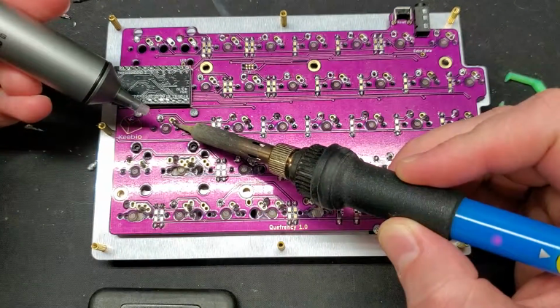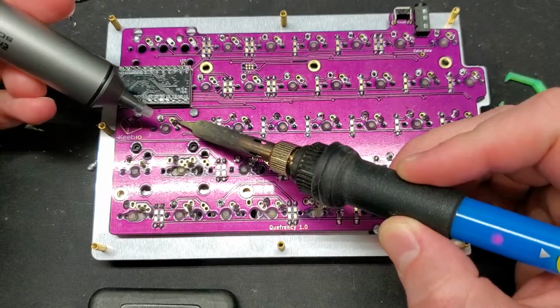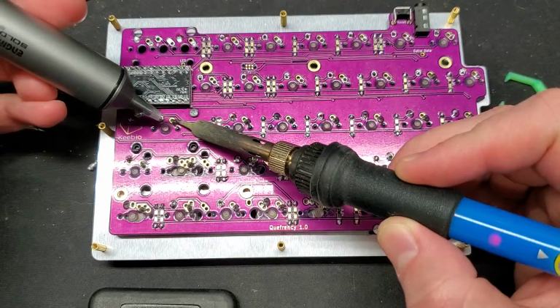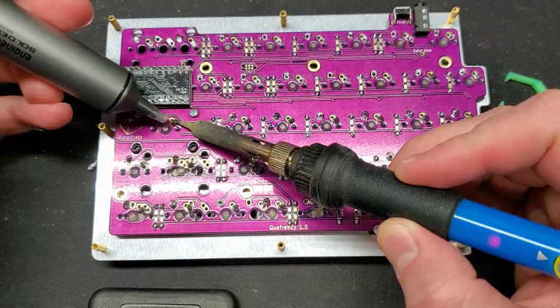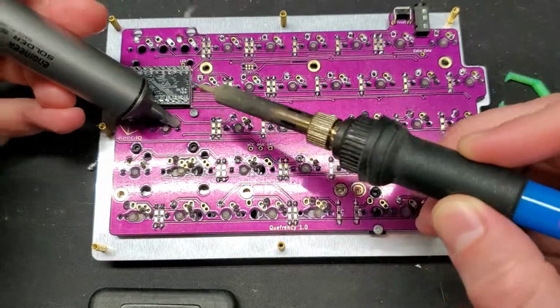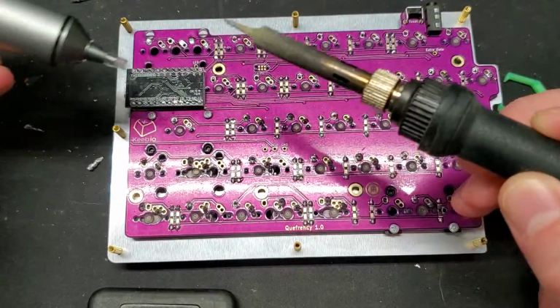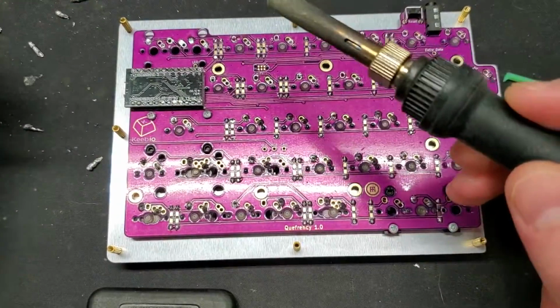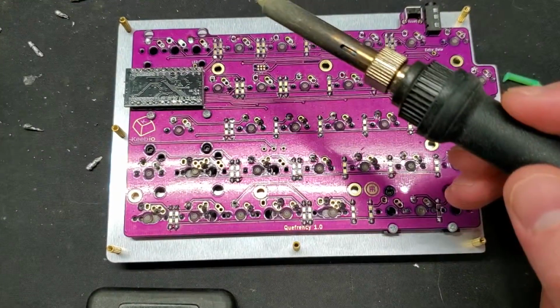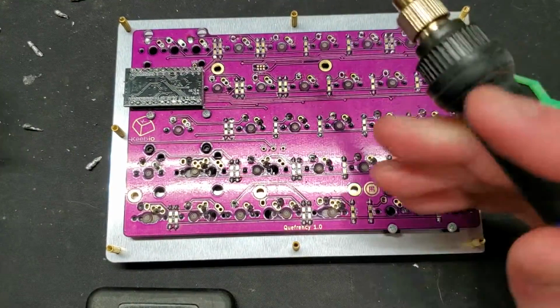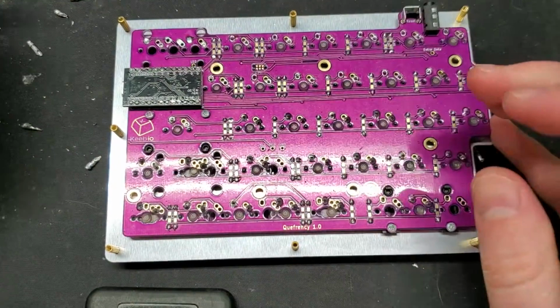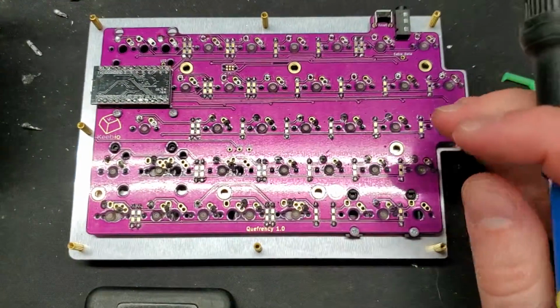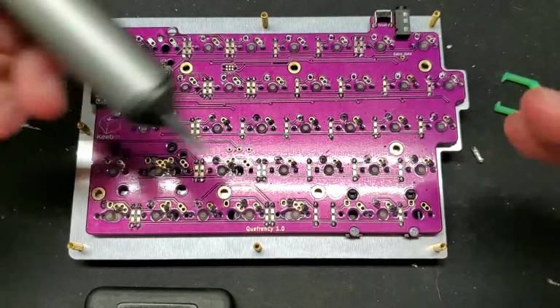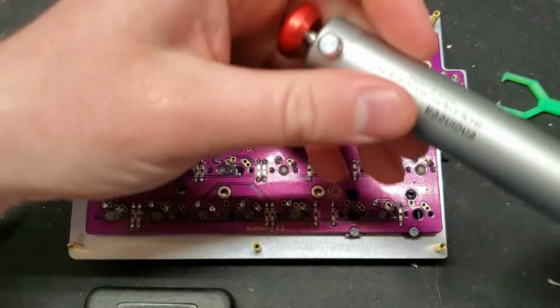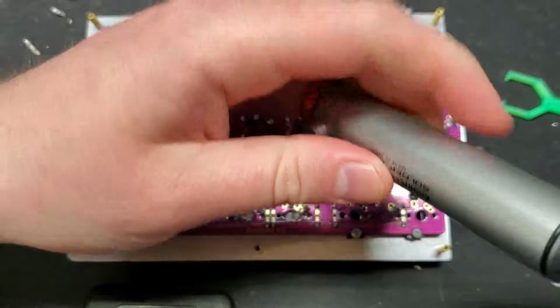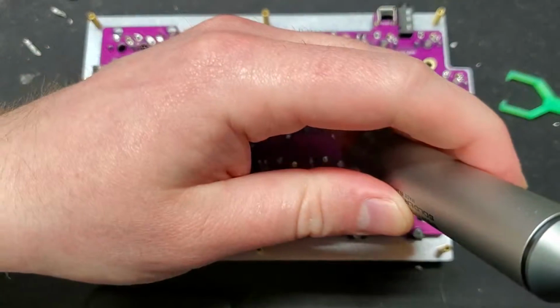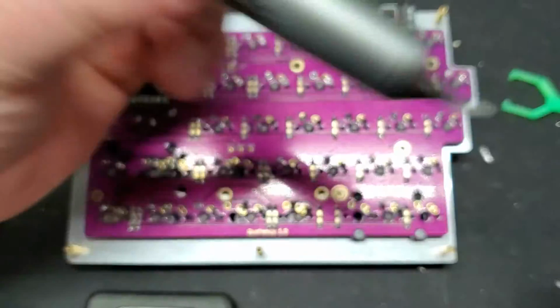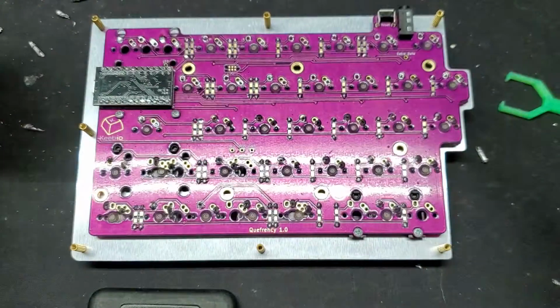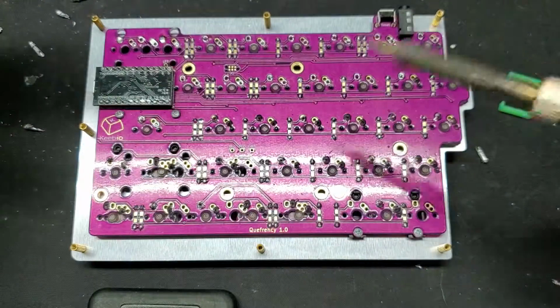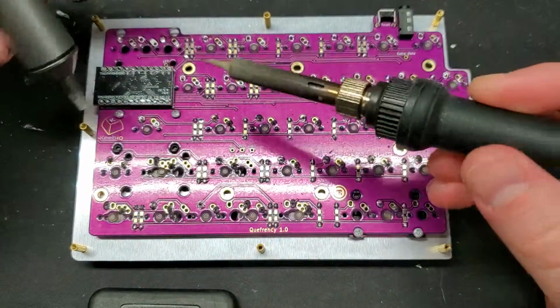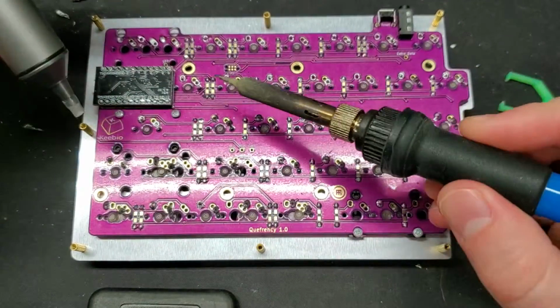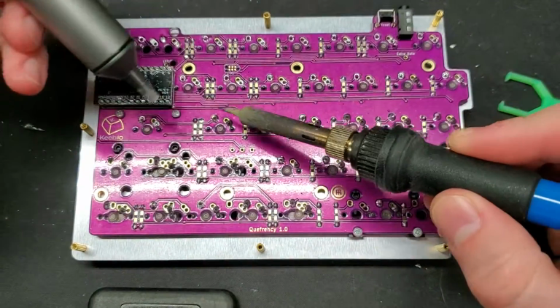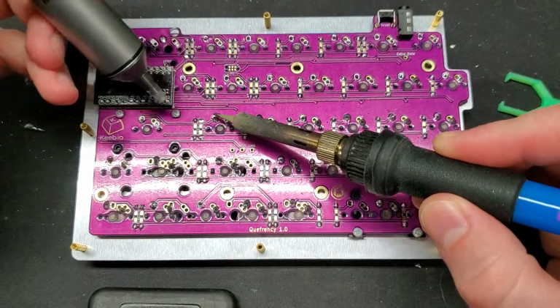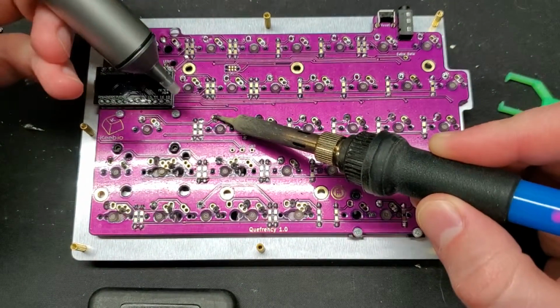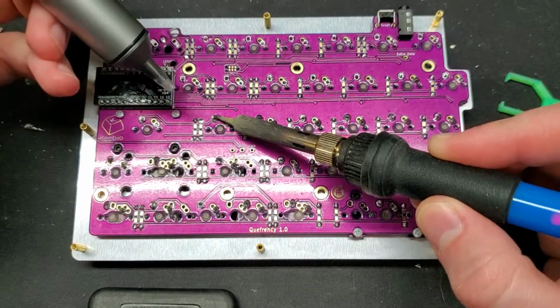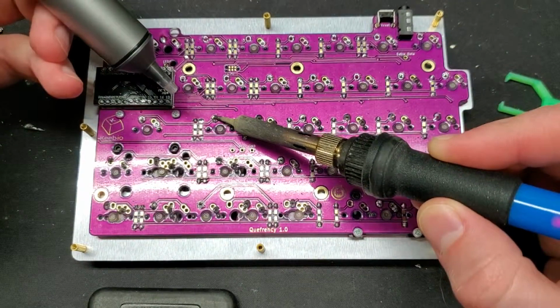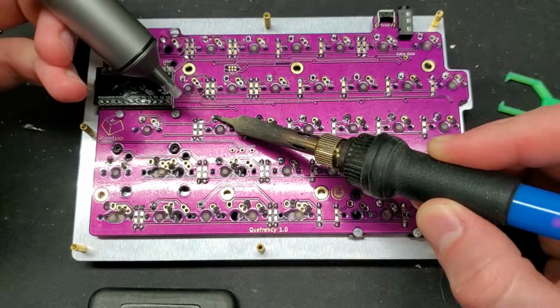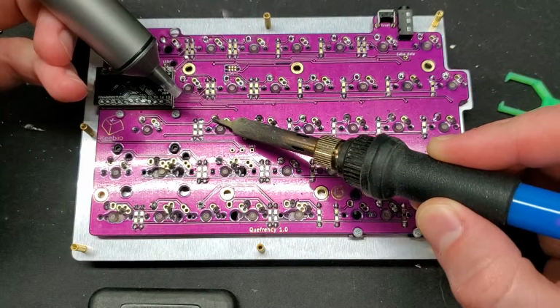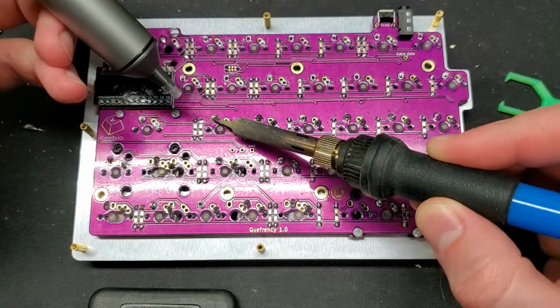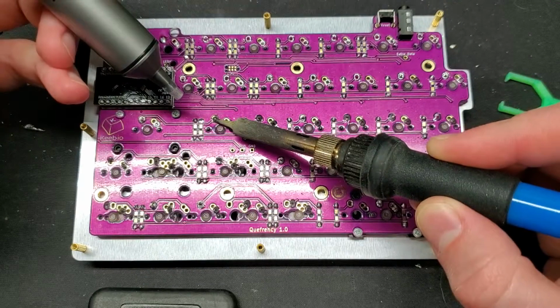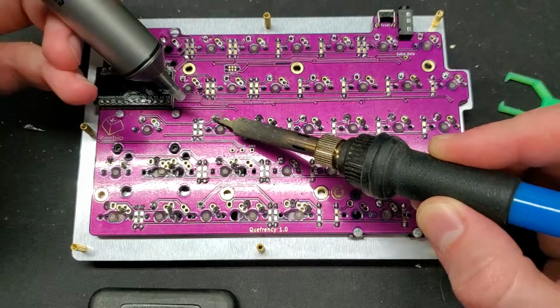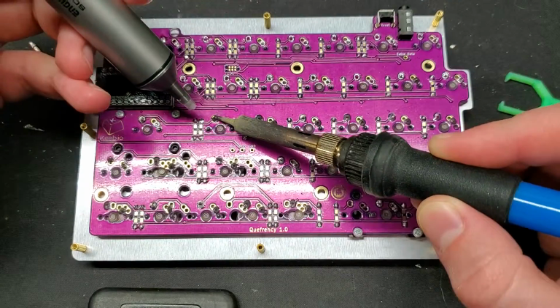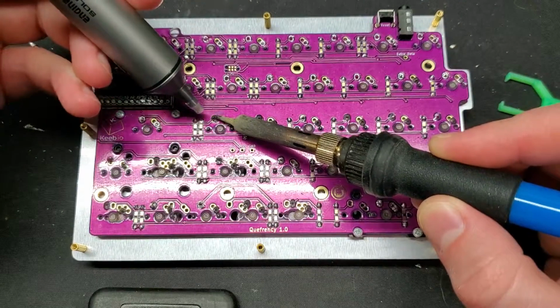This is a 60% split board. I have a 65% PCB on the way, which I will probably make some videos of. I want to build a...